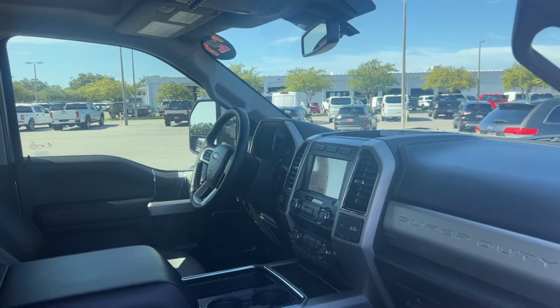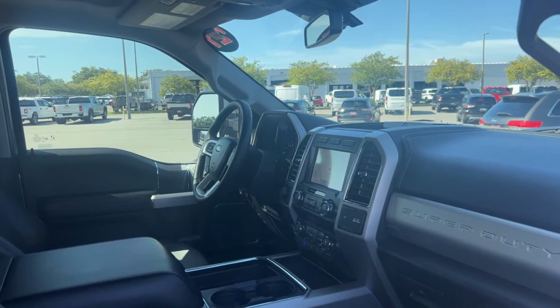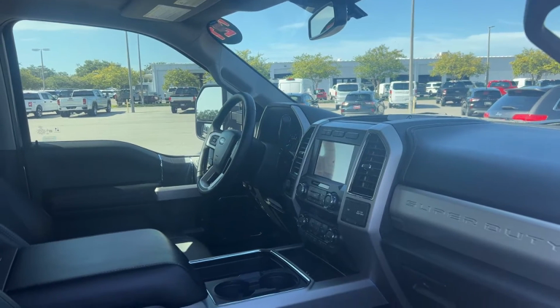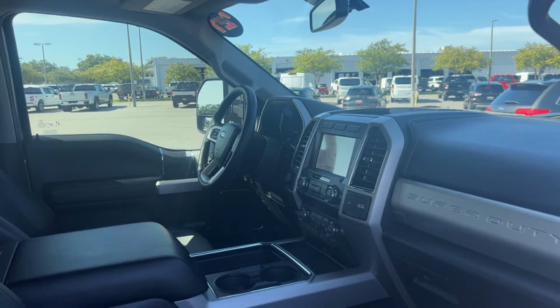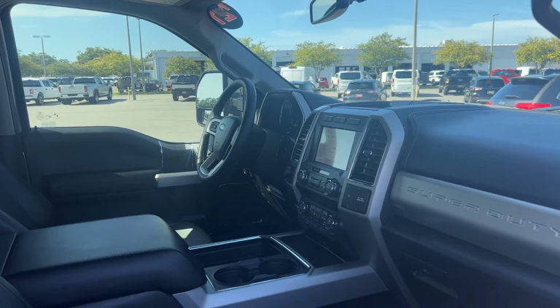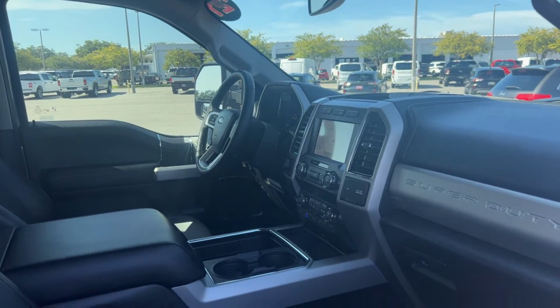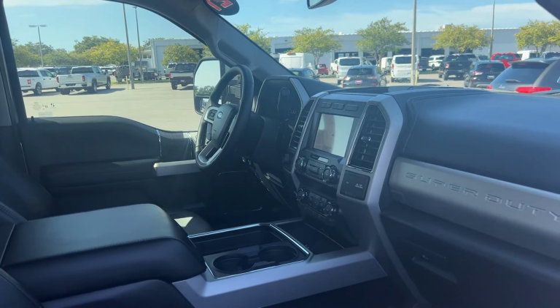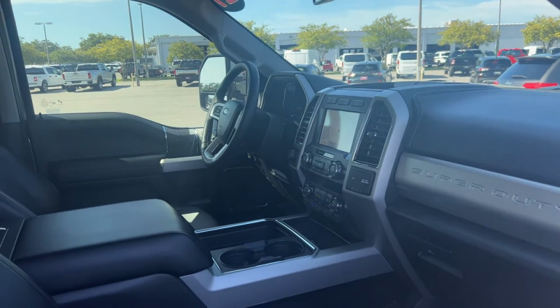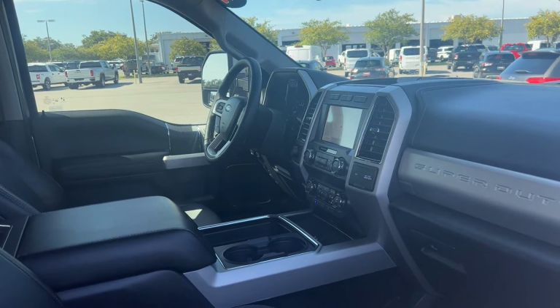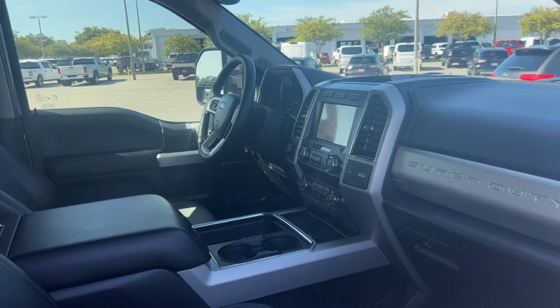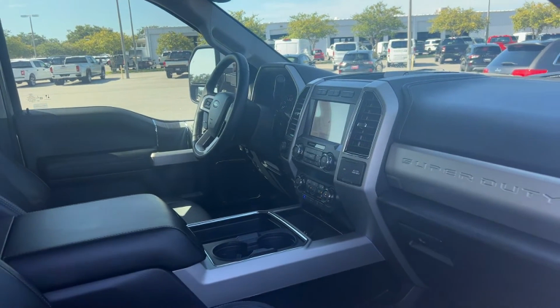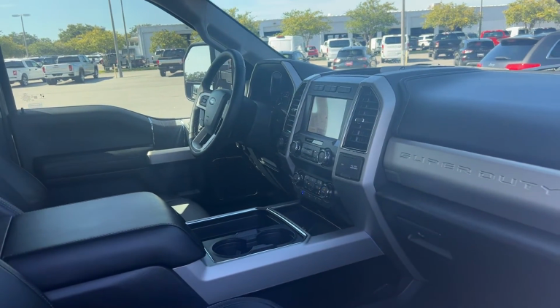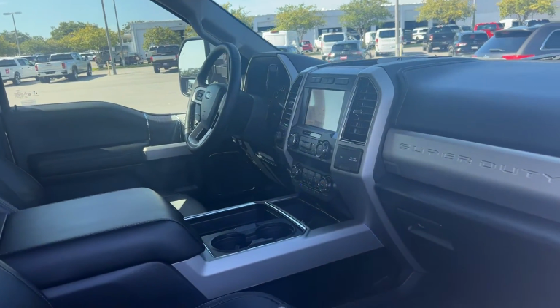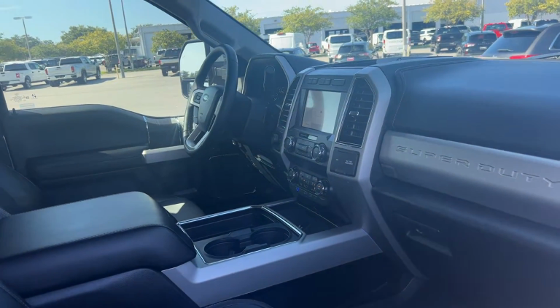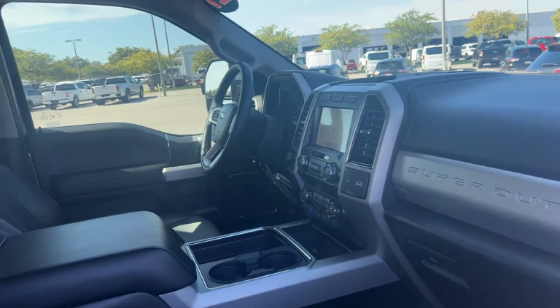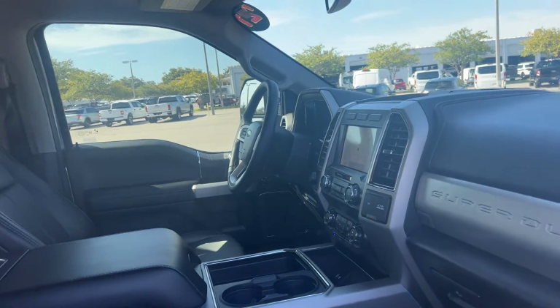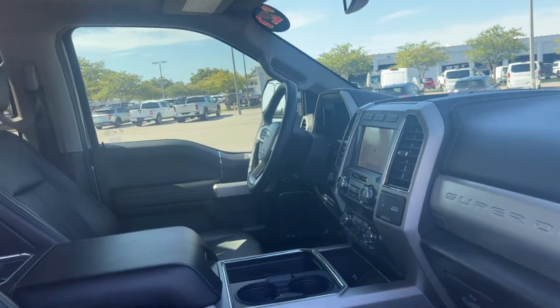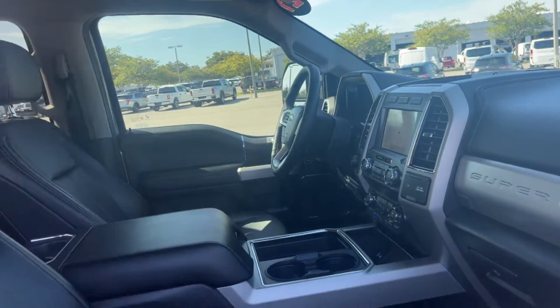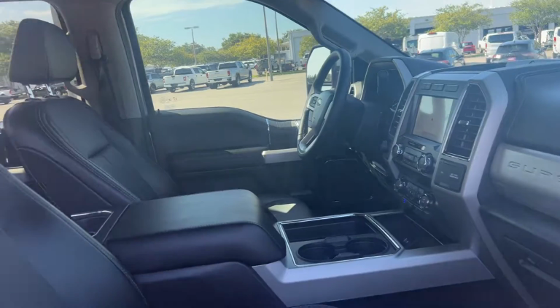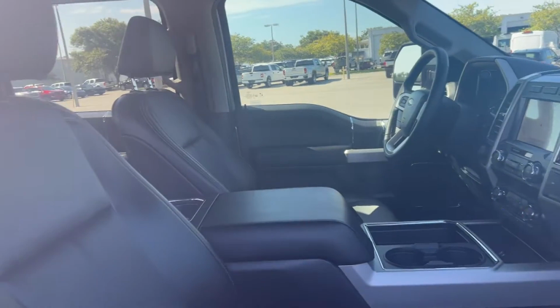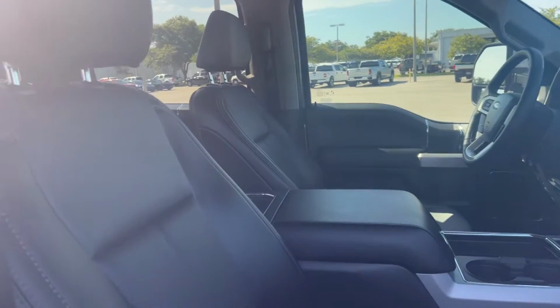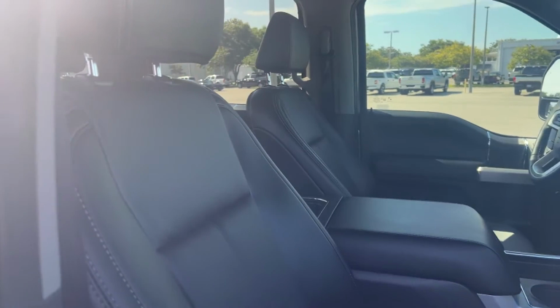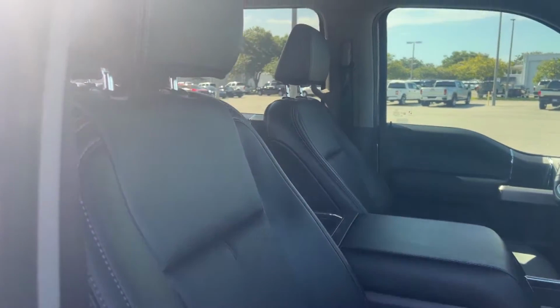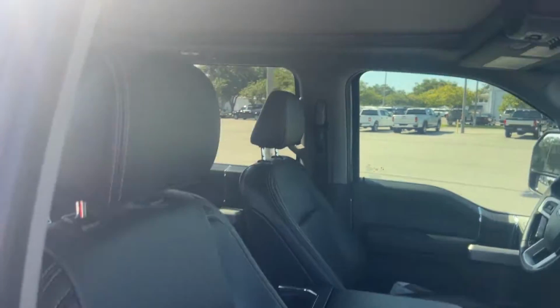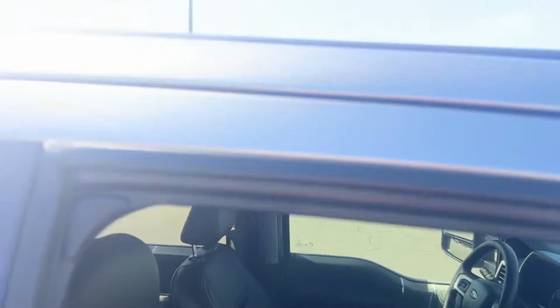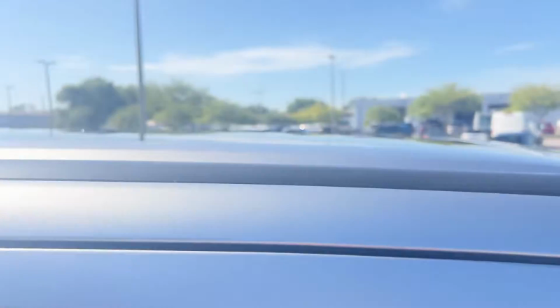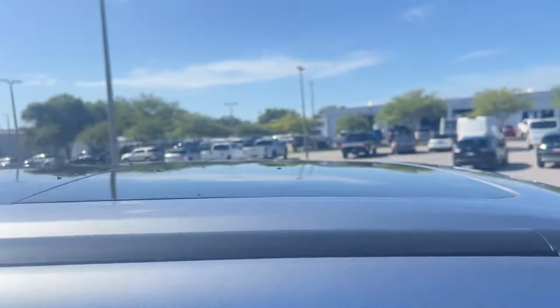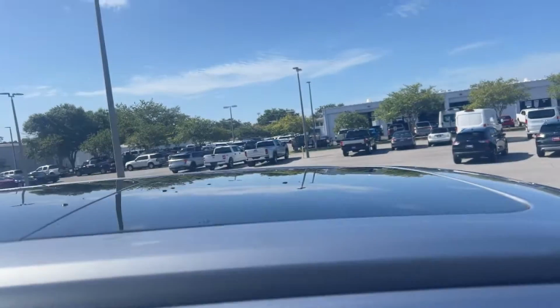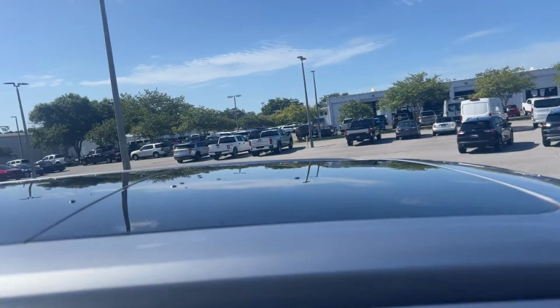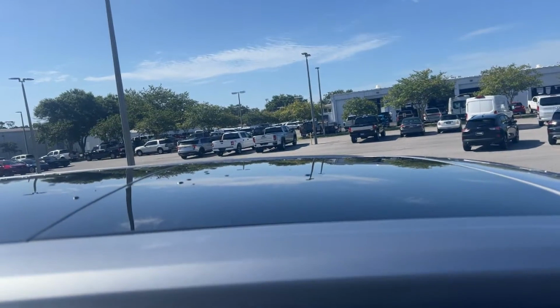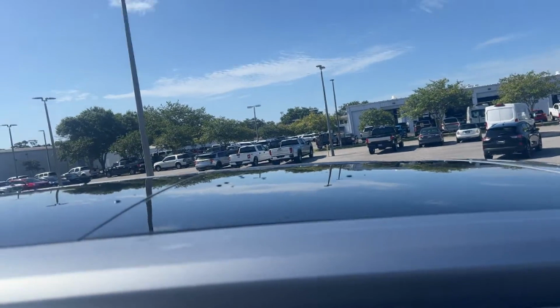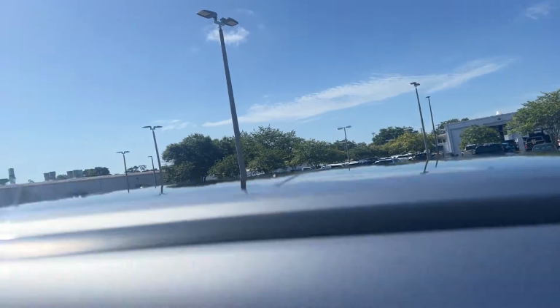Navigation, heated and cooled seats, electronic climate control, and satellite radio.